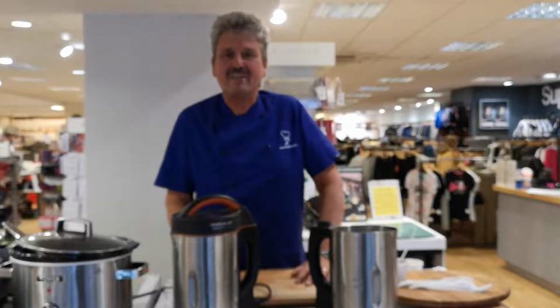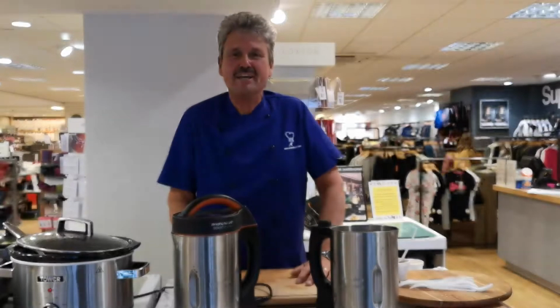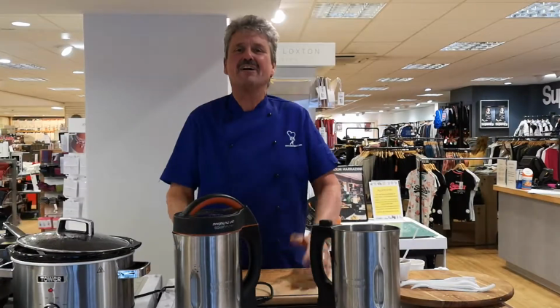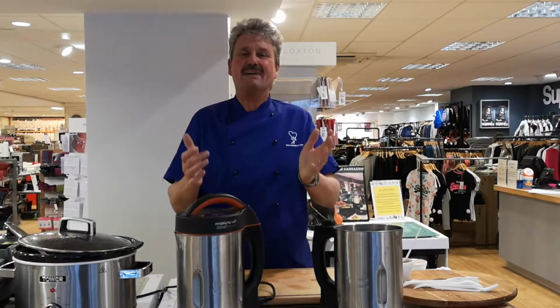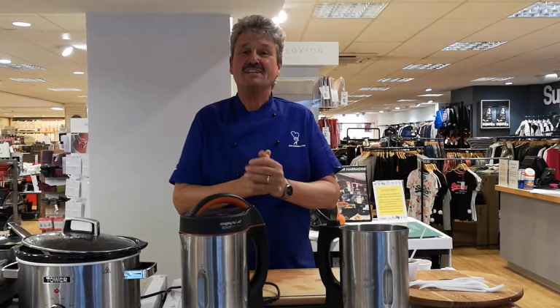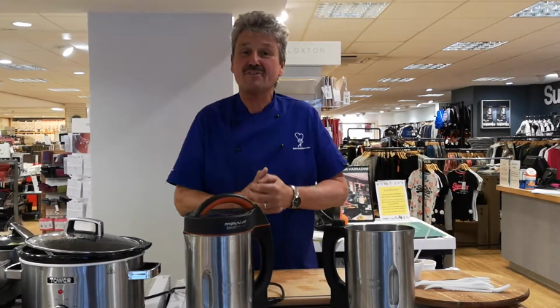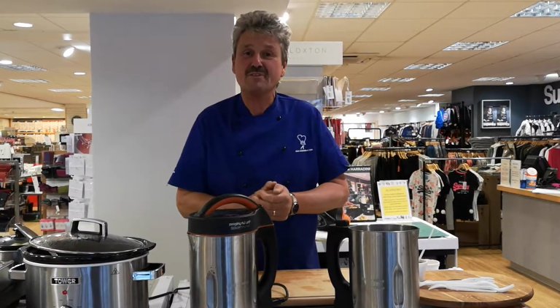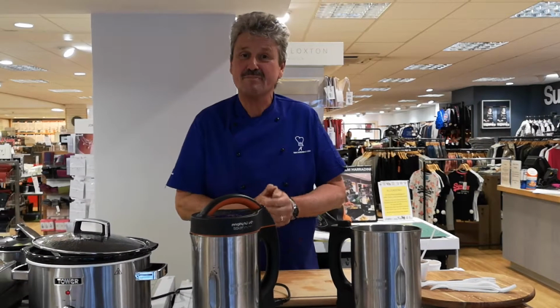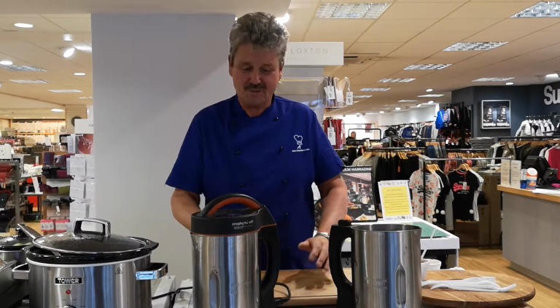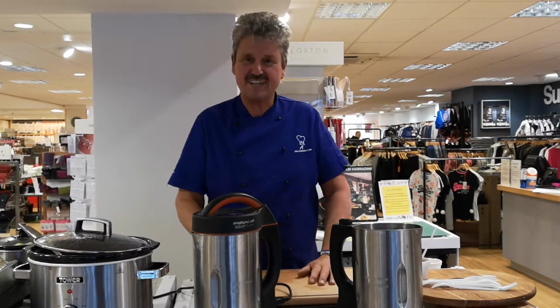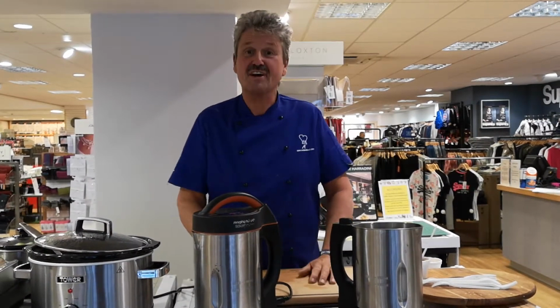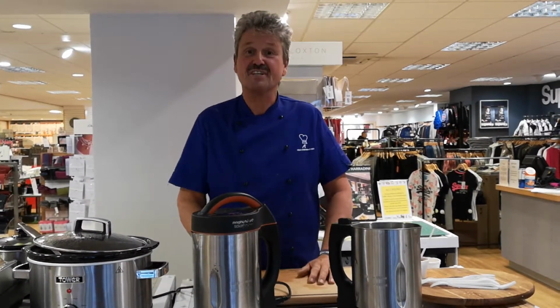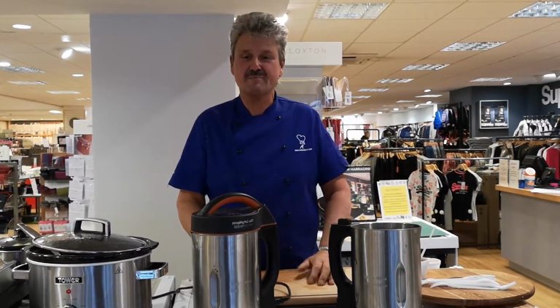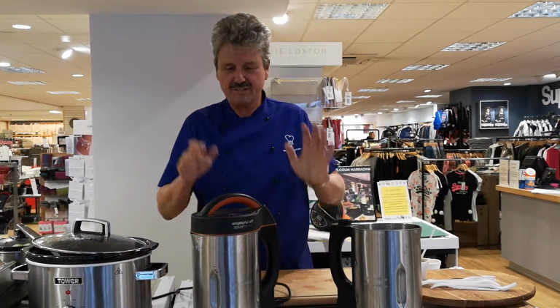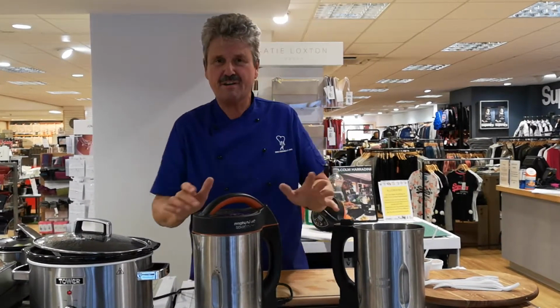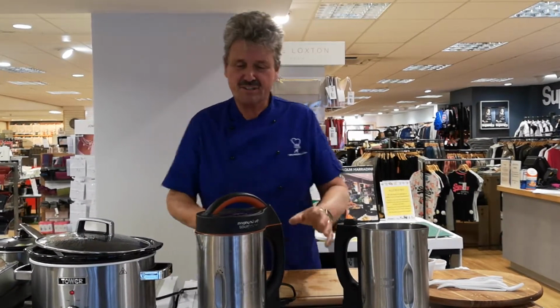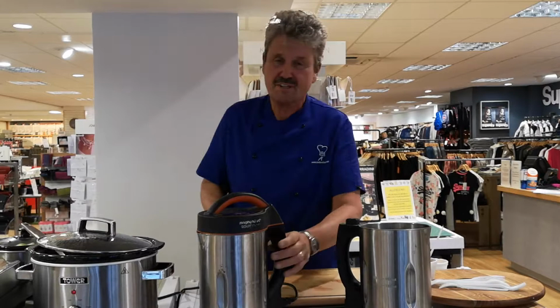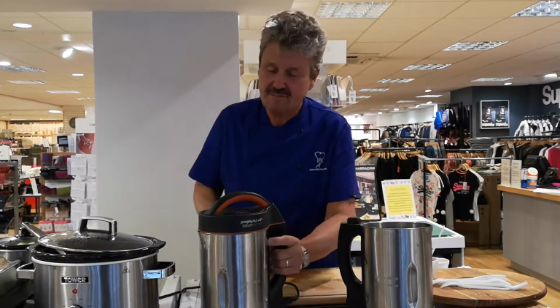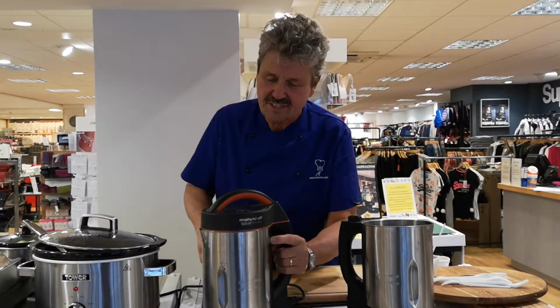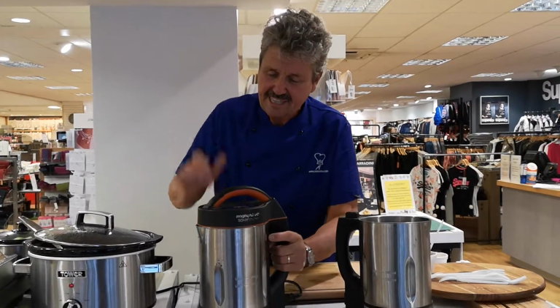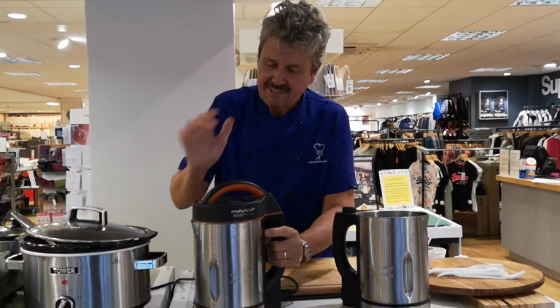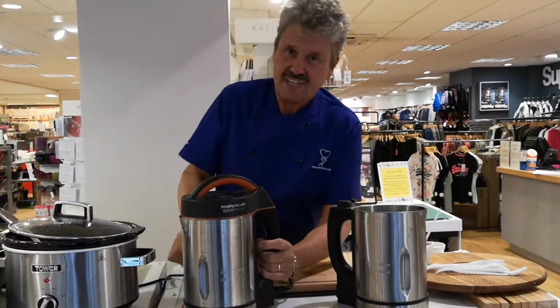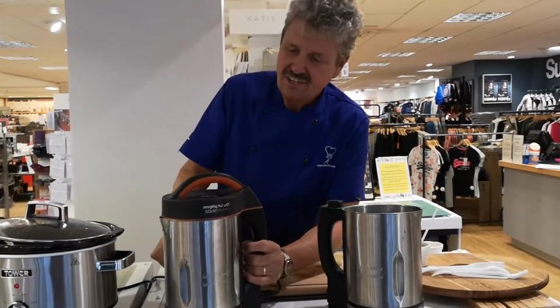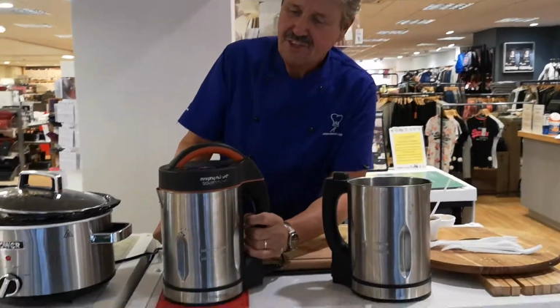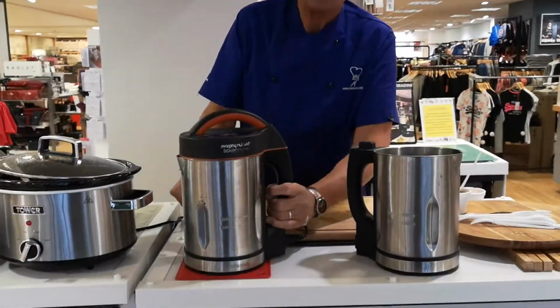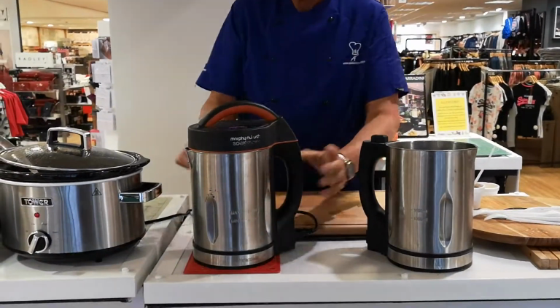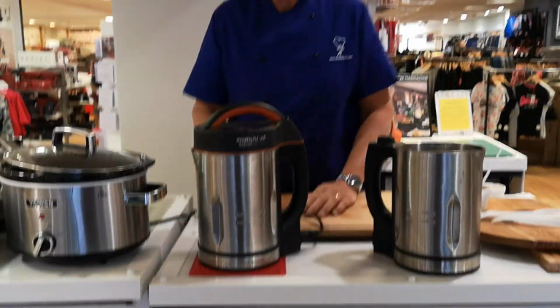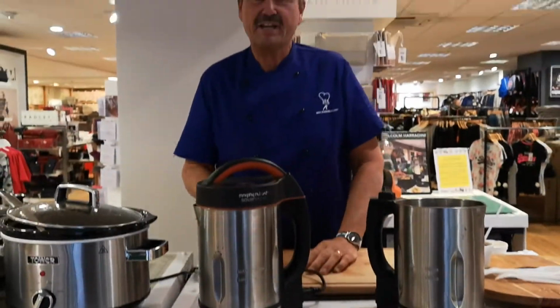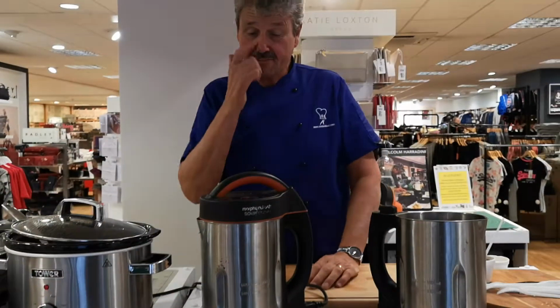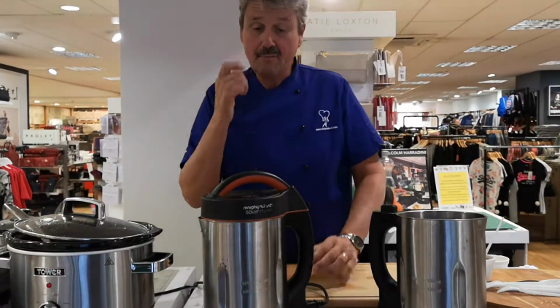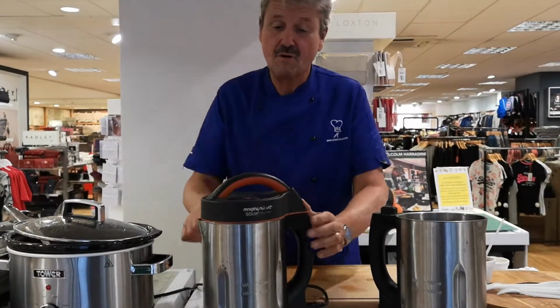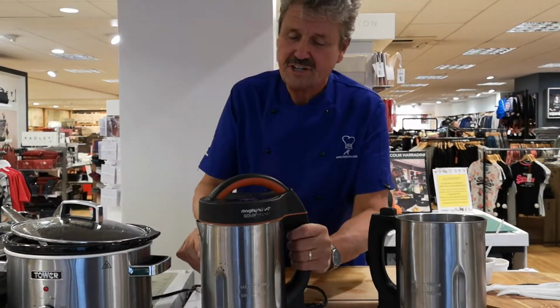Good morning, here I am in Town Road Department Store in St Ives in Cambridgeshire. Fabulous store, you must come visit. This is the iconic soup maker from Morphy Richards.